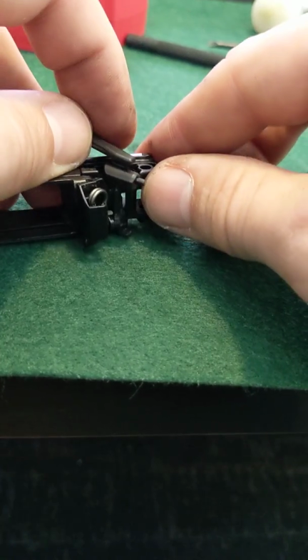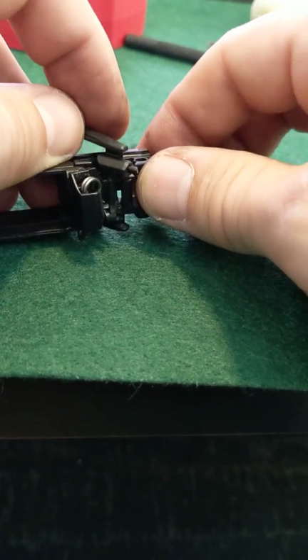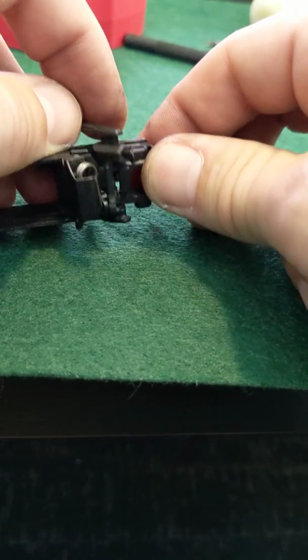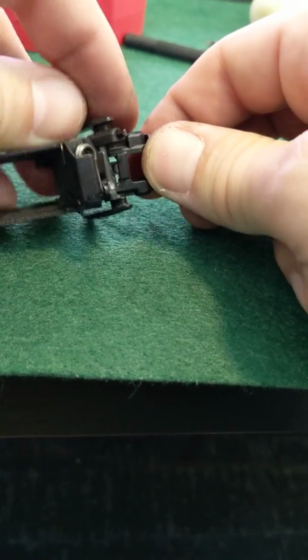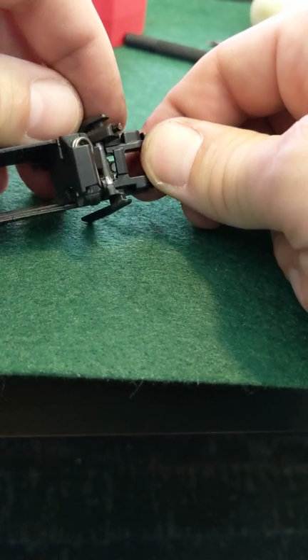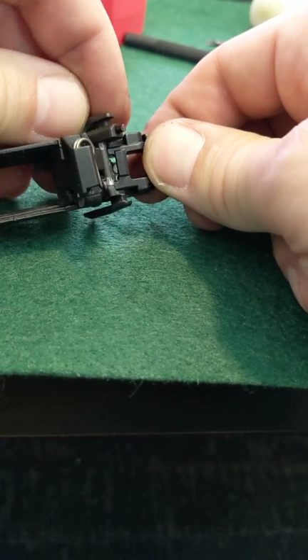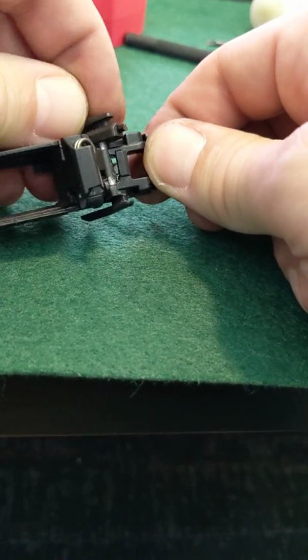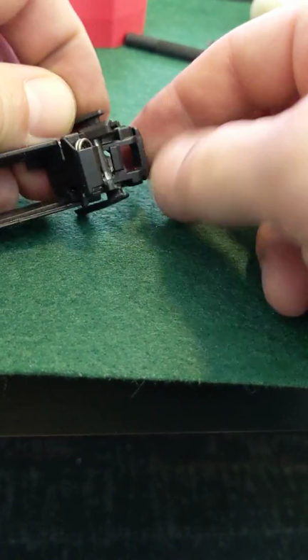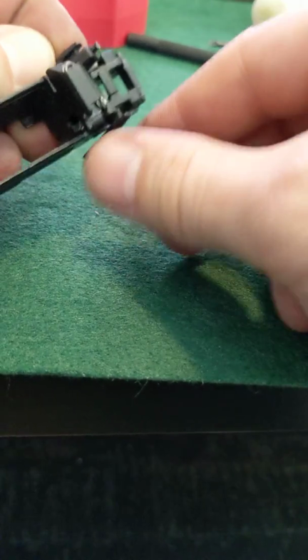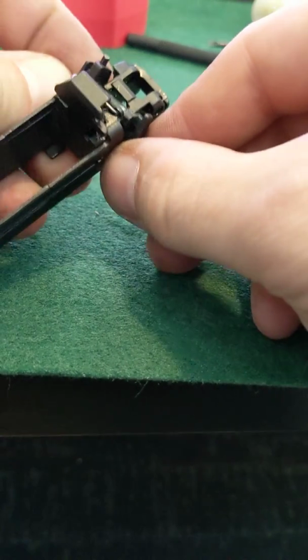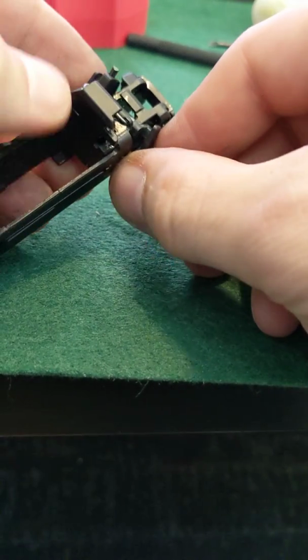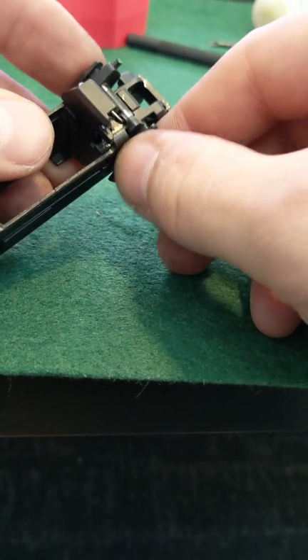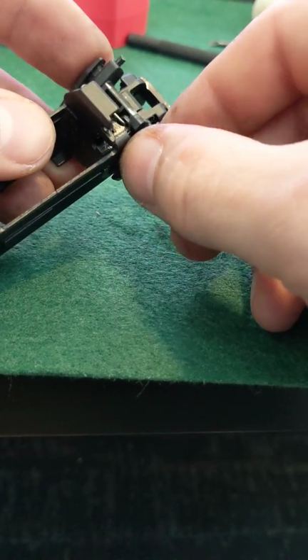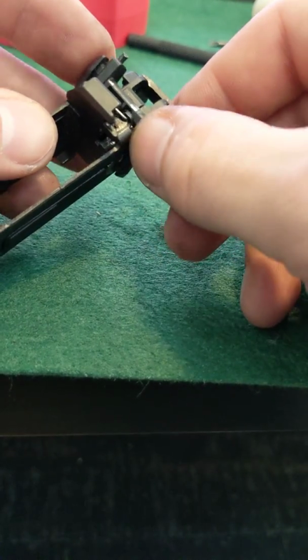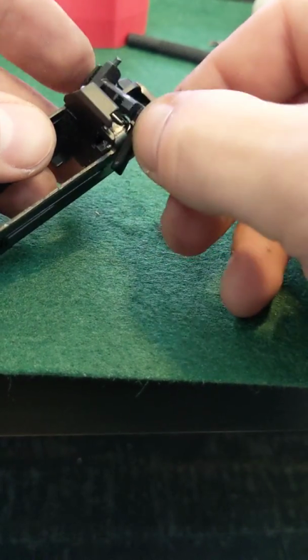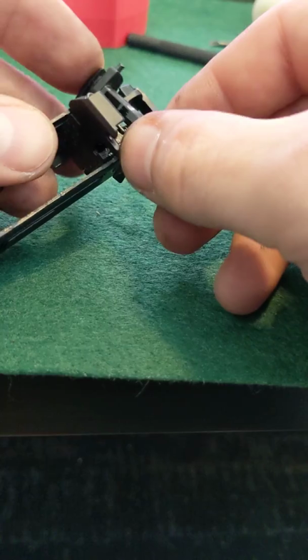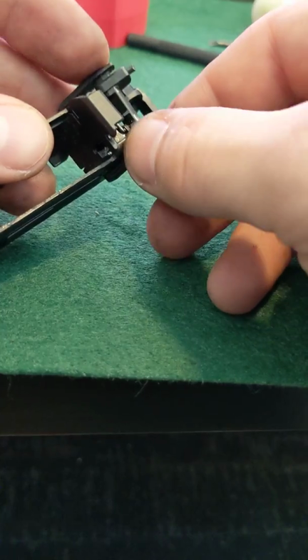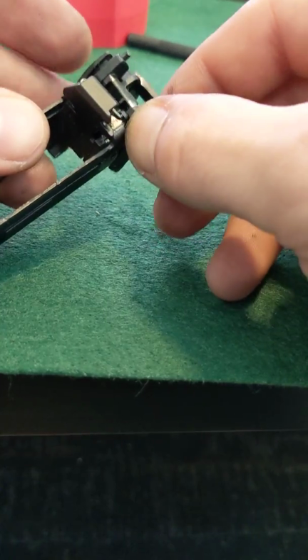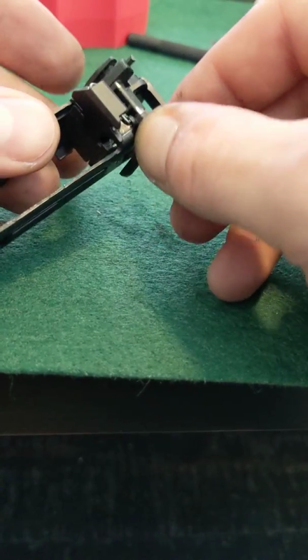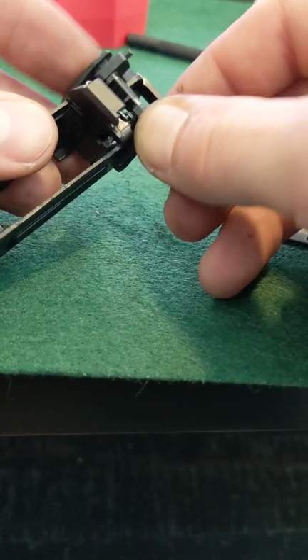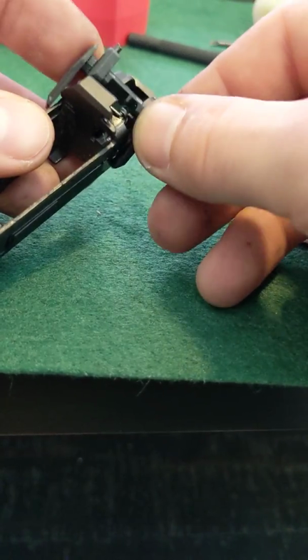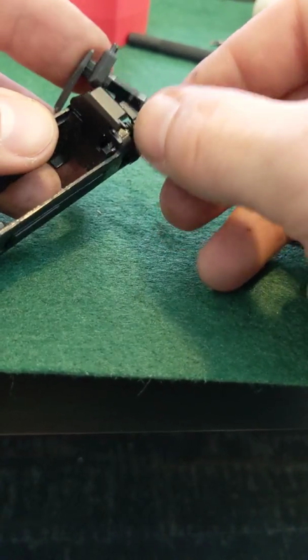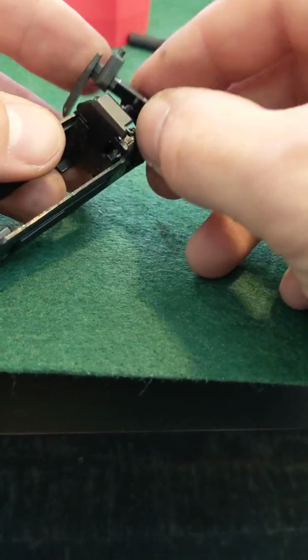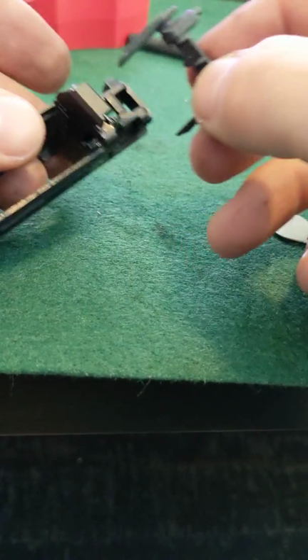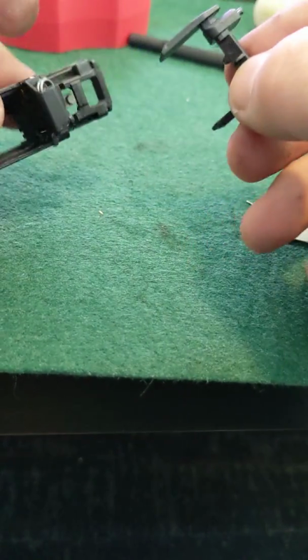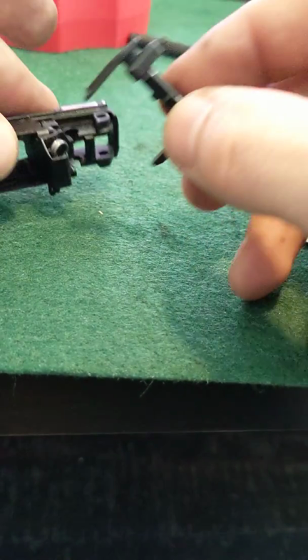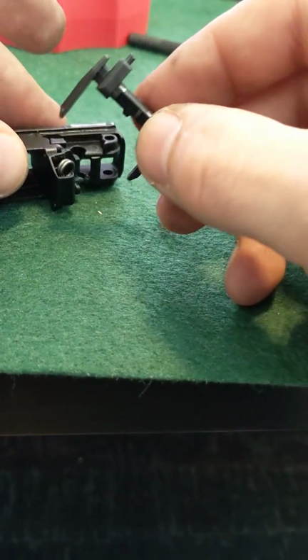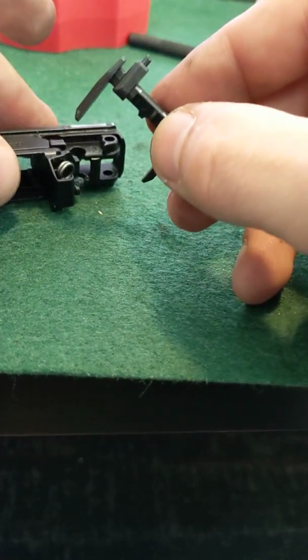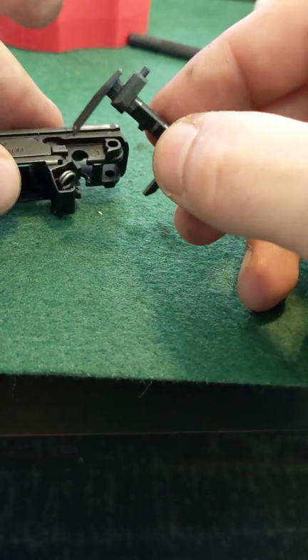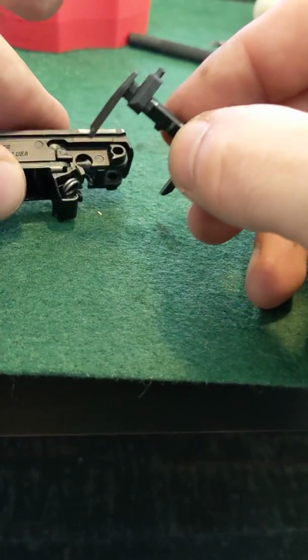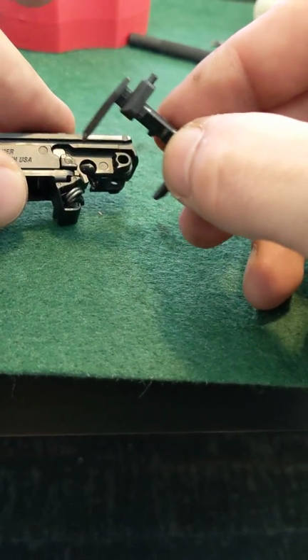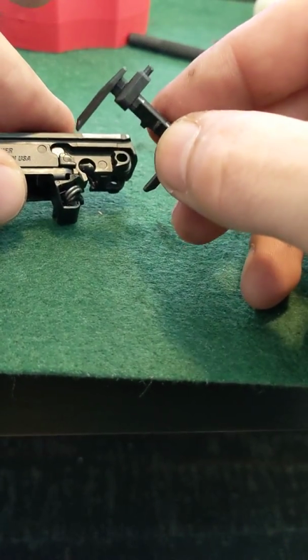Once you have that popped over, you can just kind of slide this out and then you can continue with your disassembly on this.